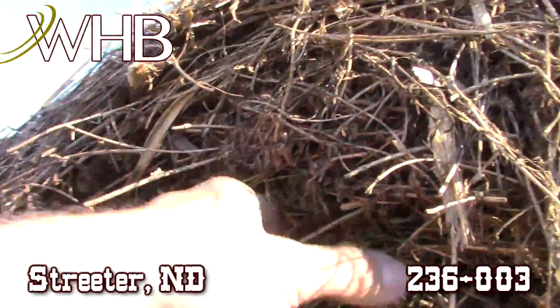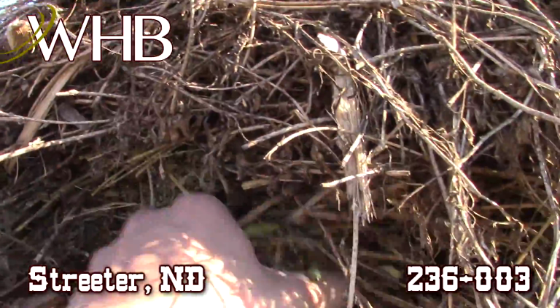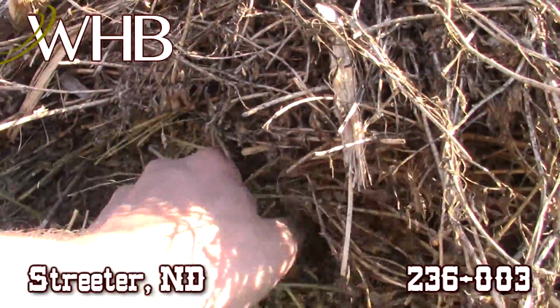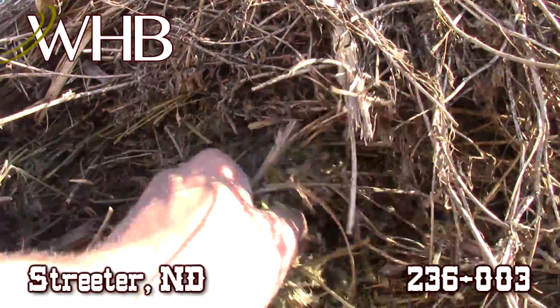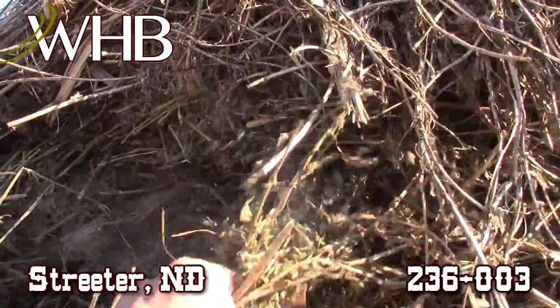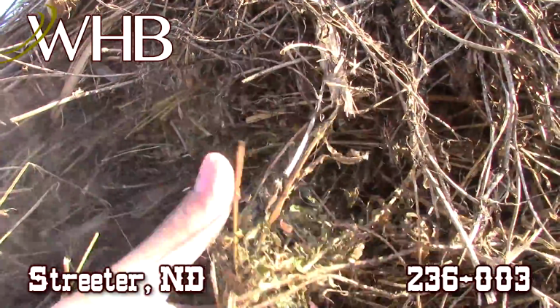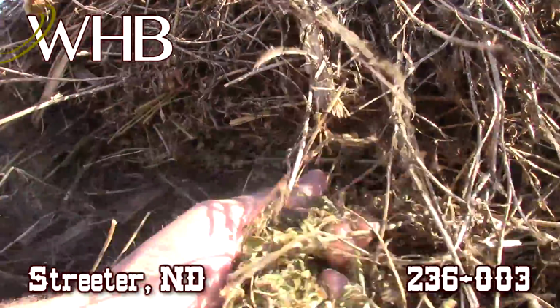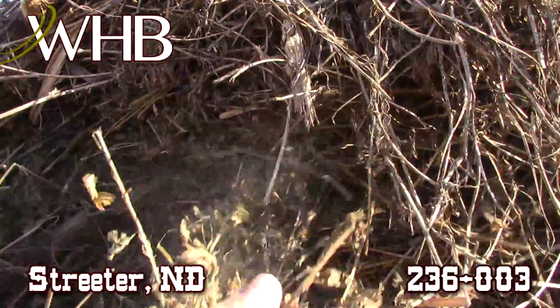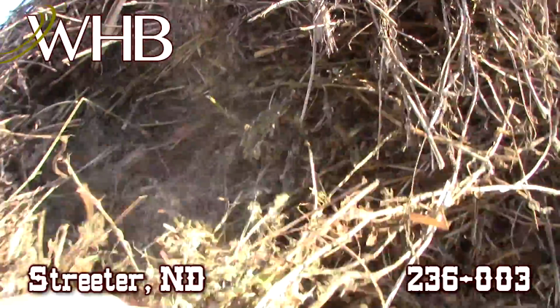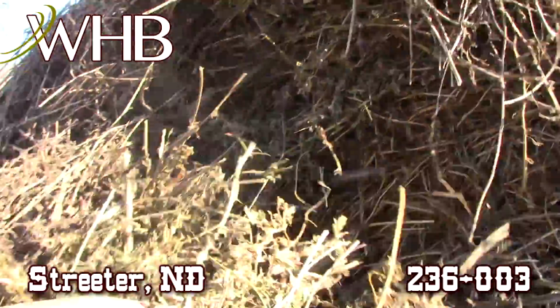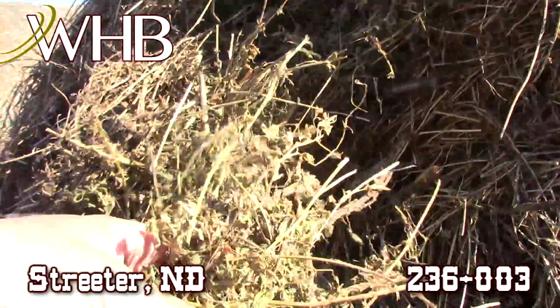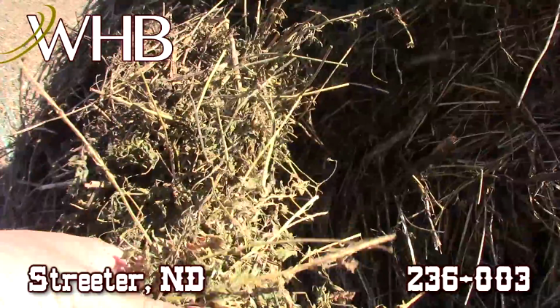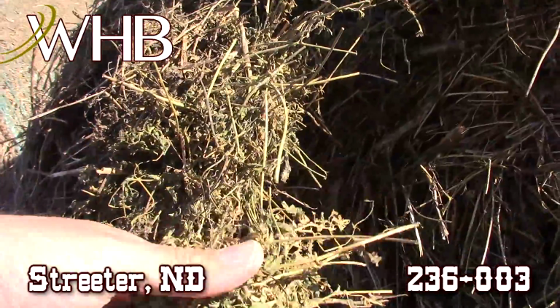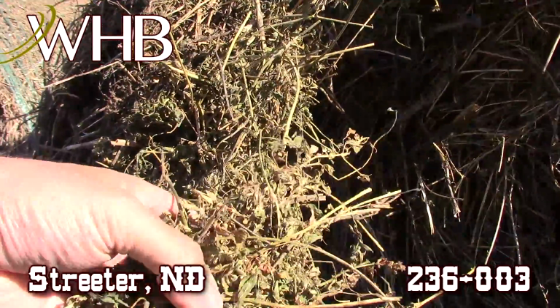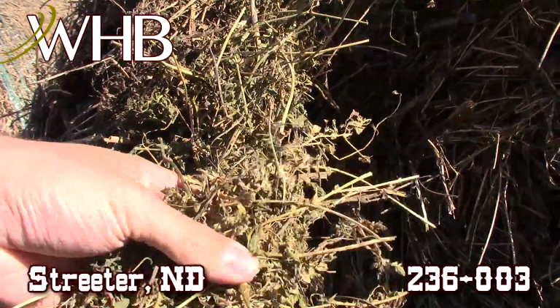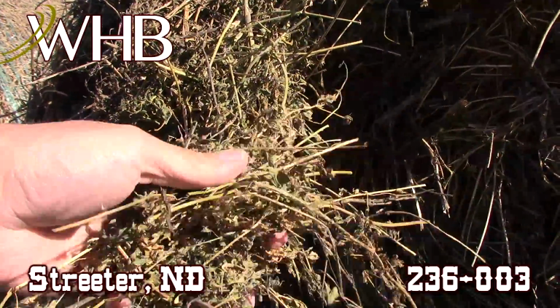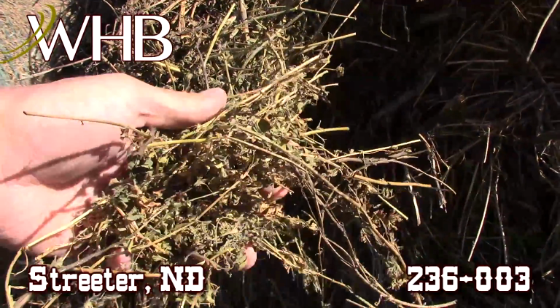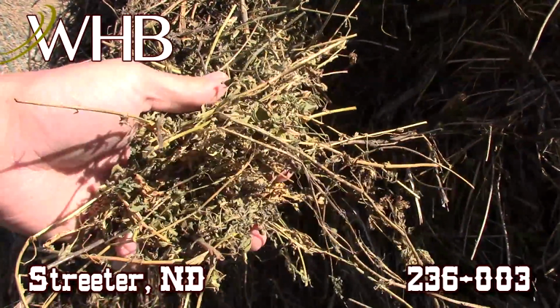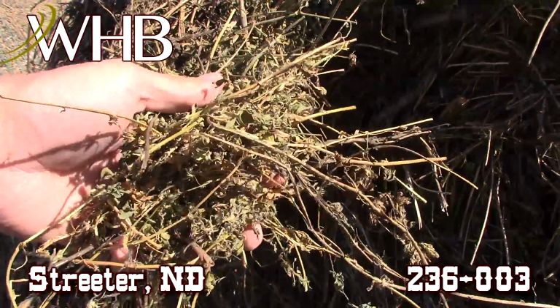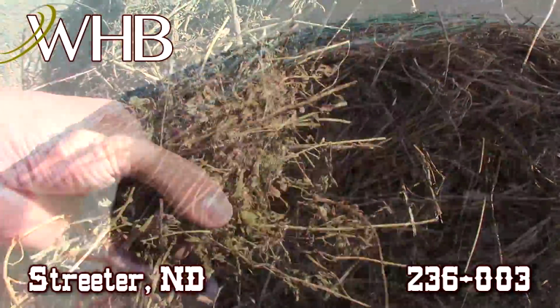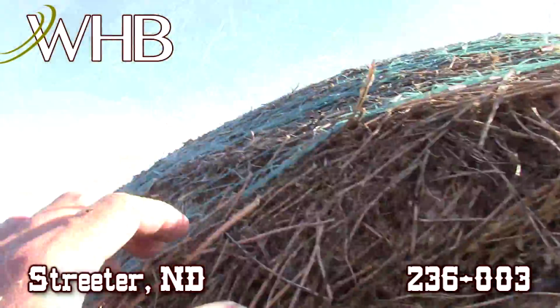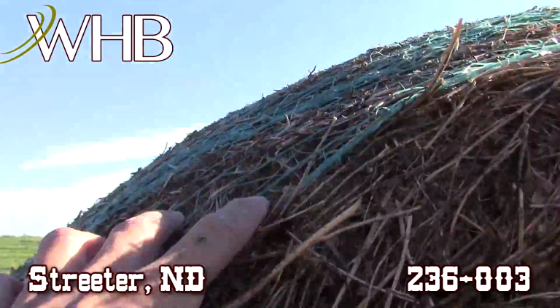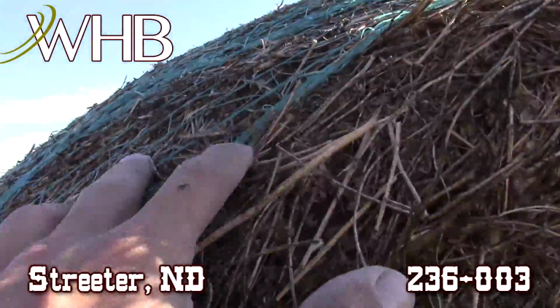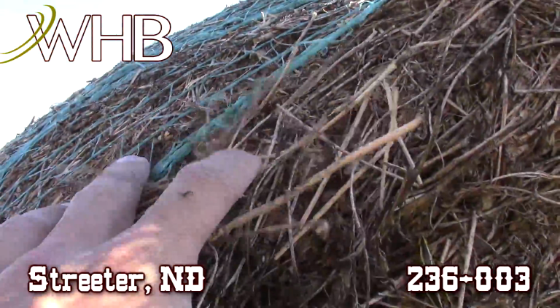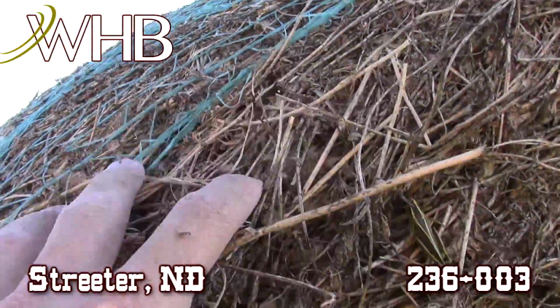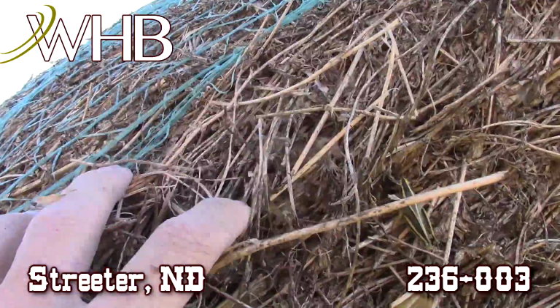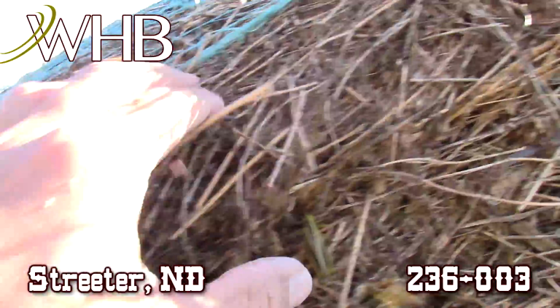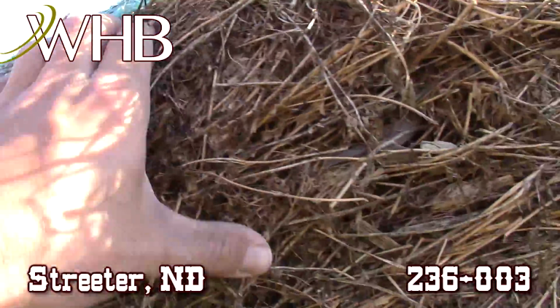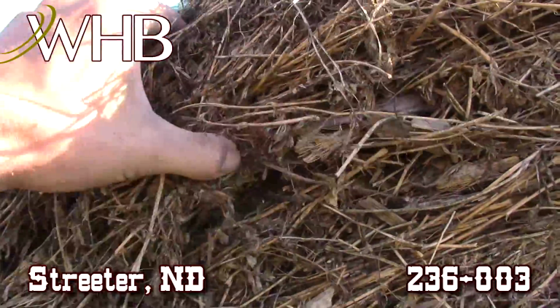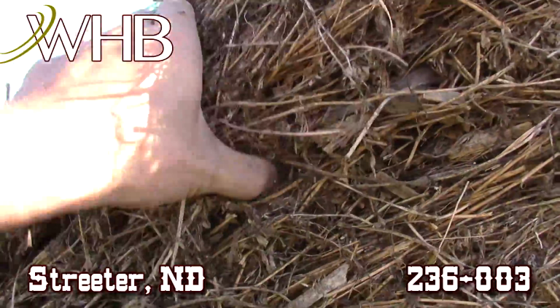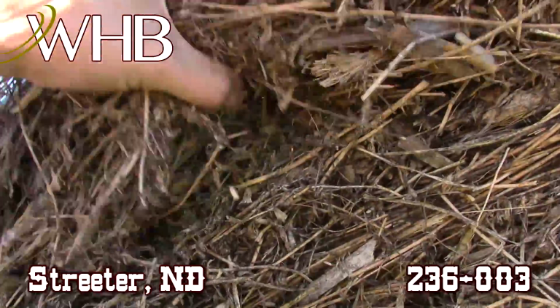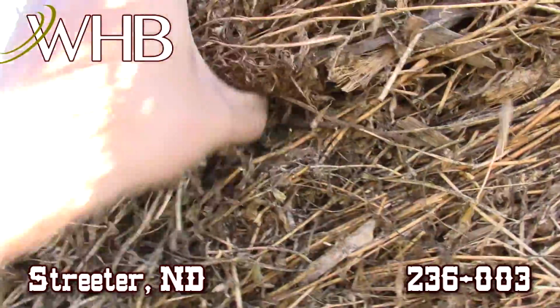Like I said, once you get past that browned outer layer from sitting out in the weather, you get this nice green. Look at the outside of this bale — you get some nice leaf retention.